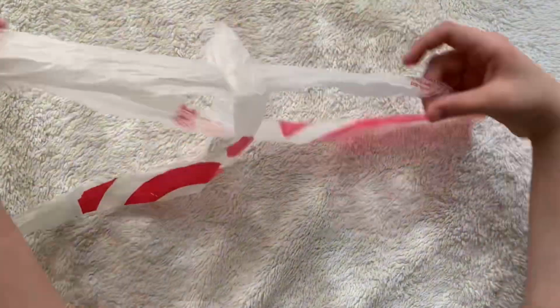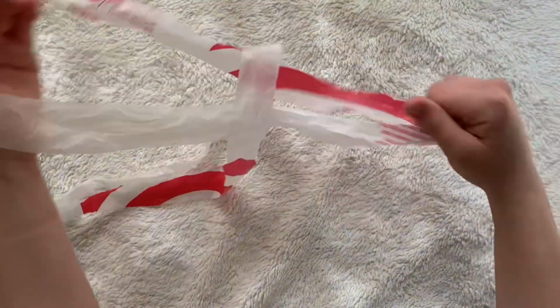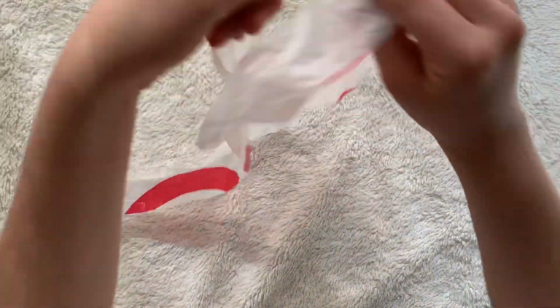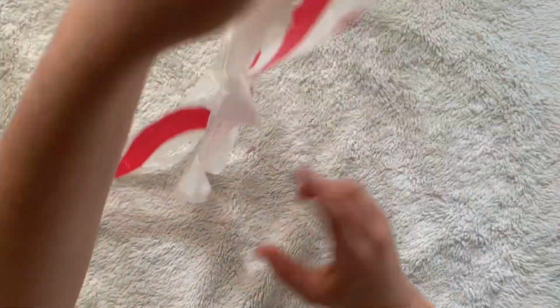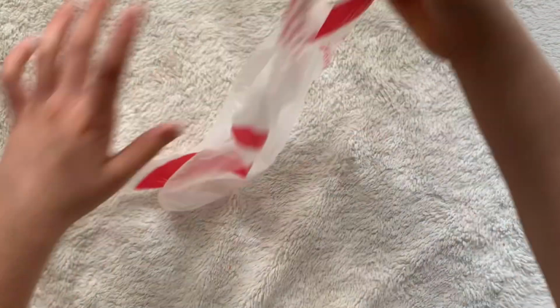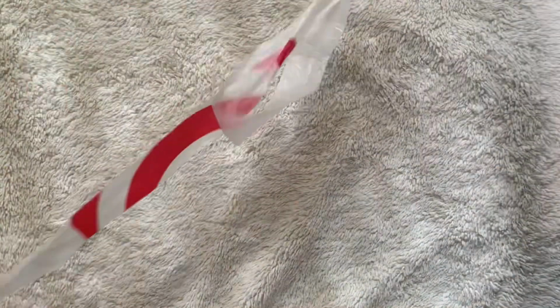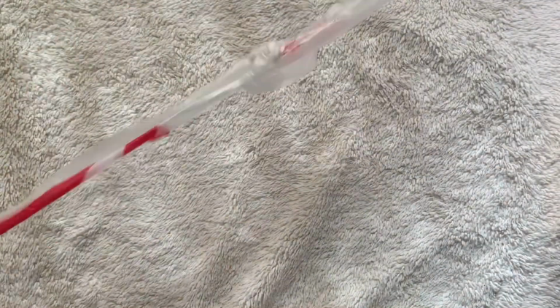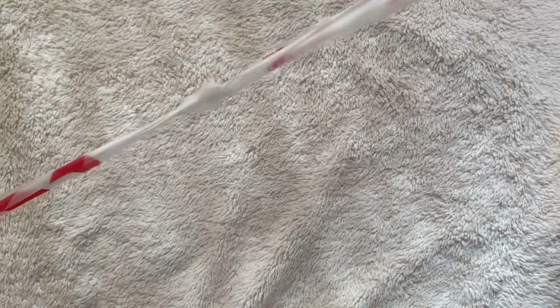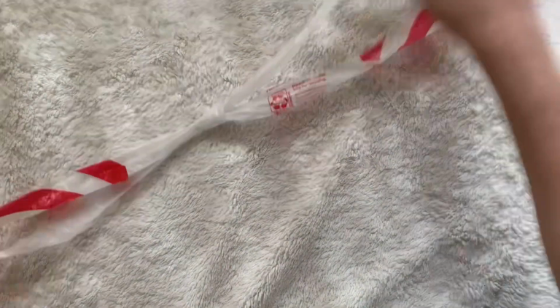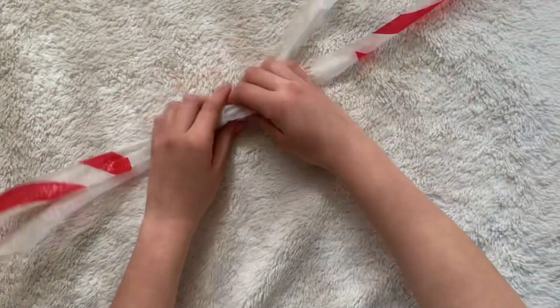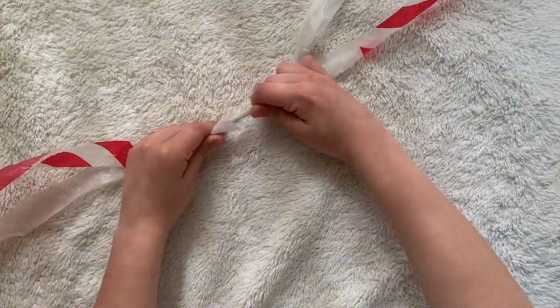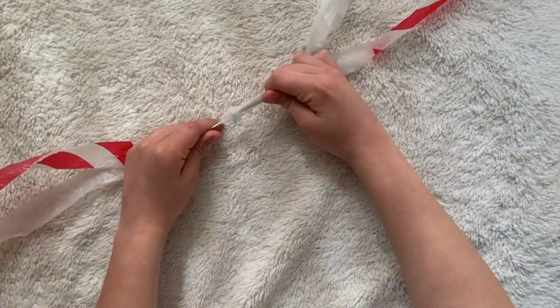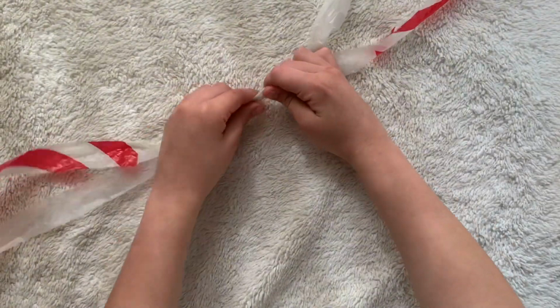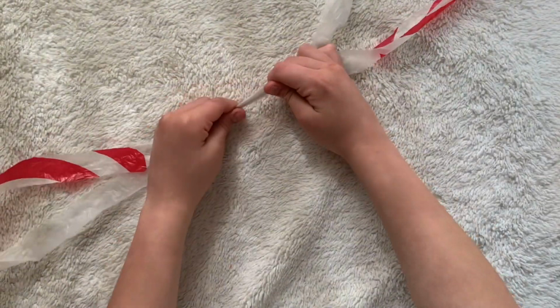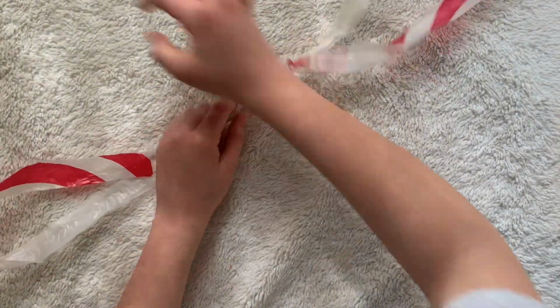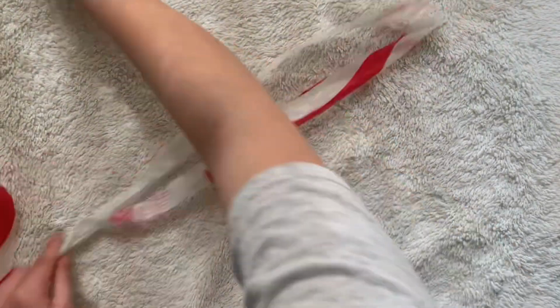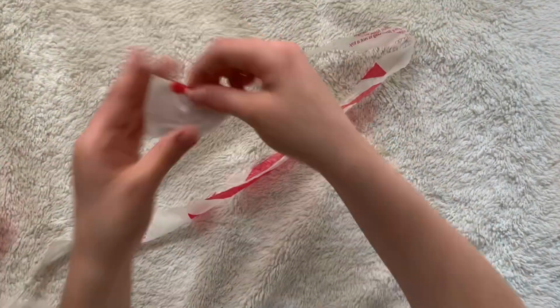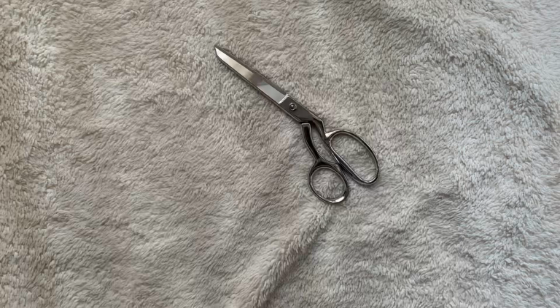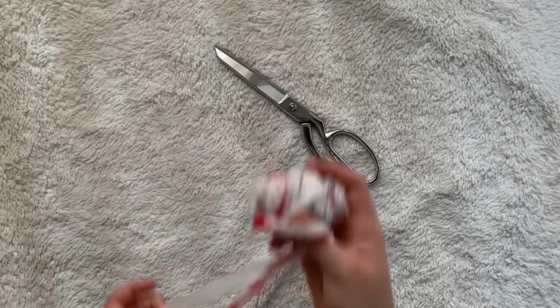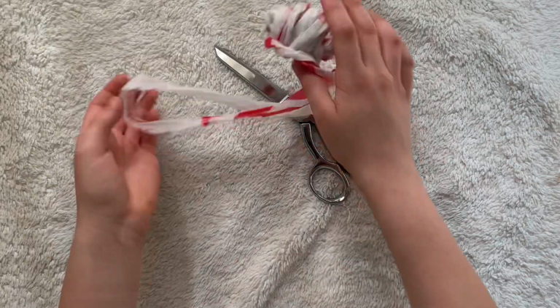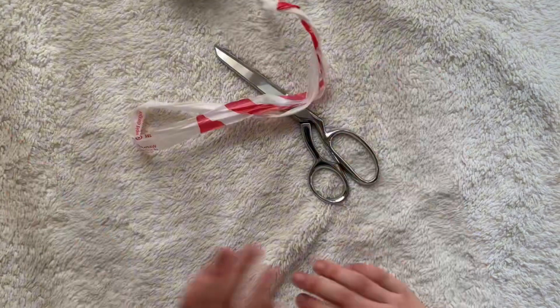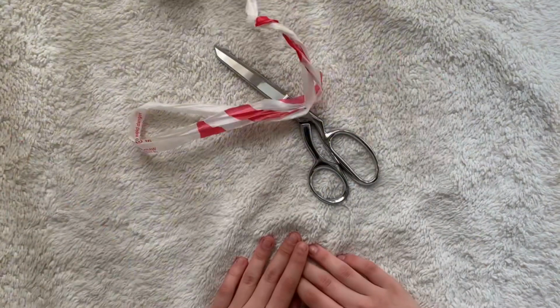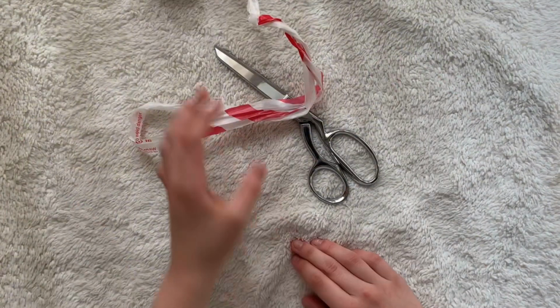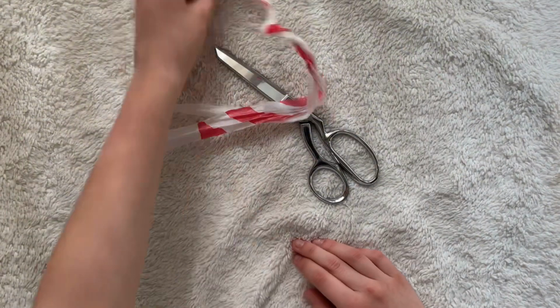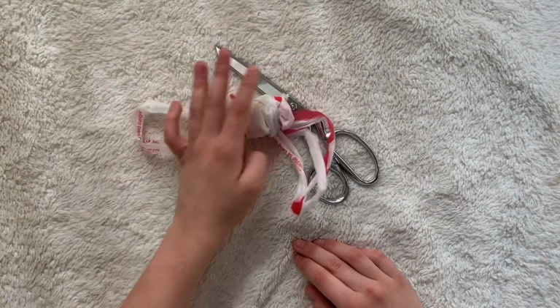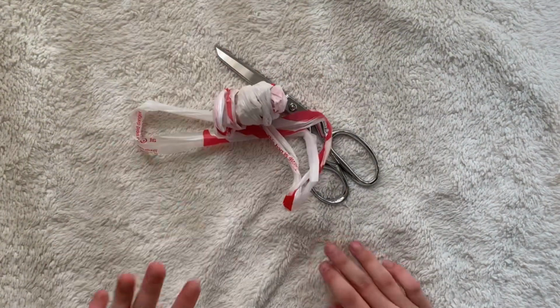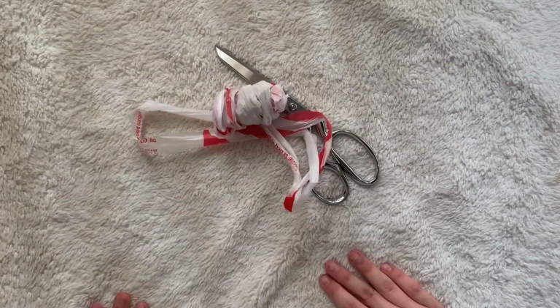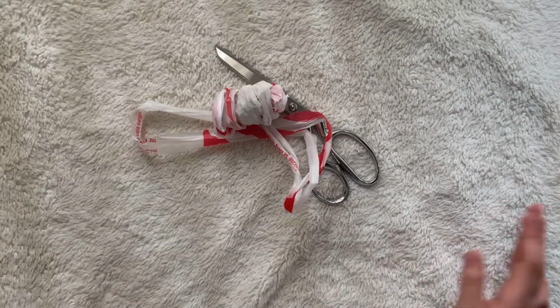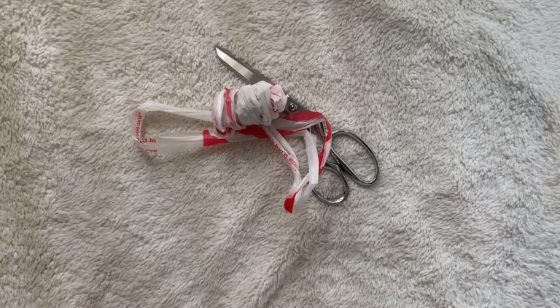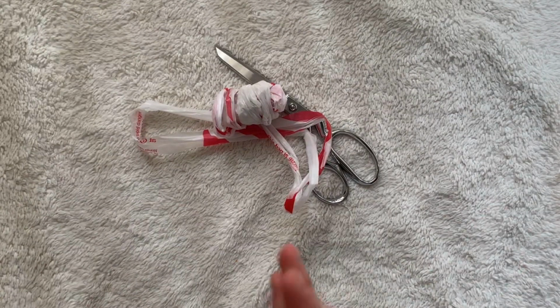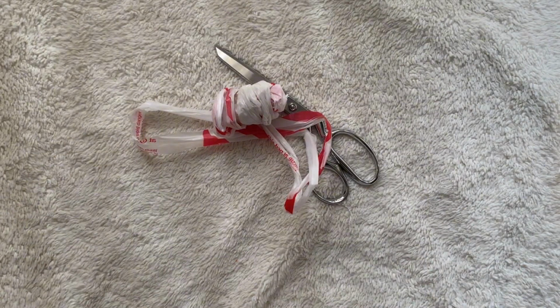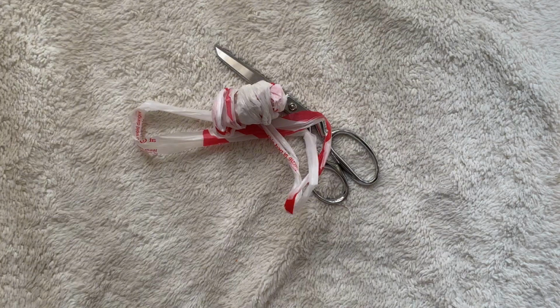And then you can continue doing this for as many strips as you've made. And that is how you make plastic yarn. Thank you for watching my video, and I hope to see you guys in the next one. Bye!